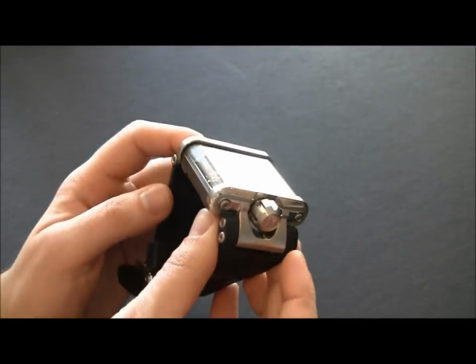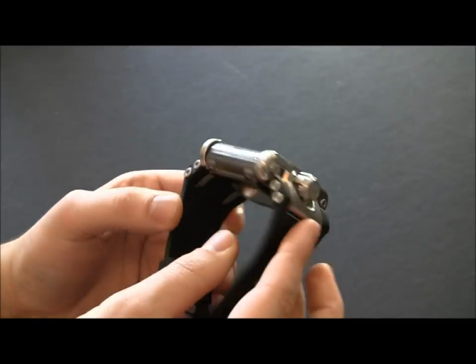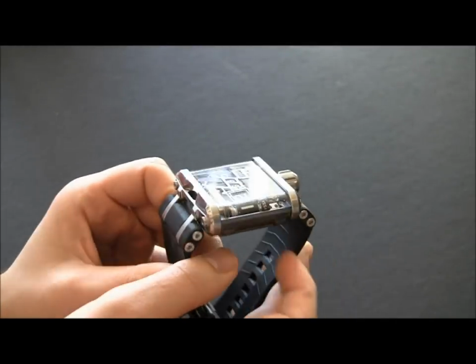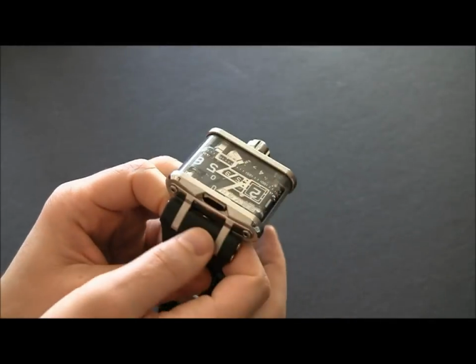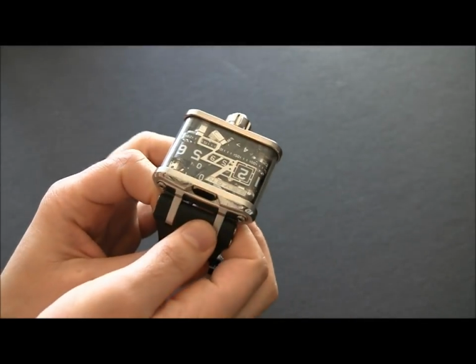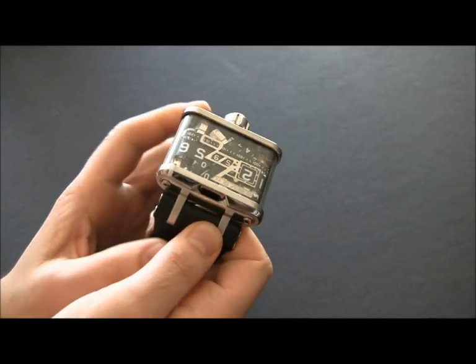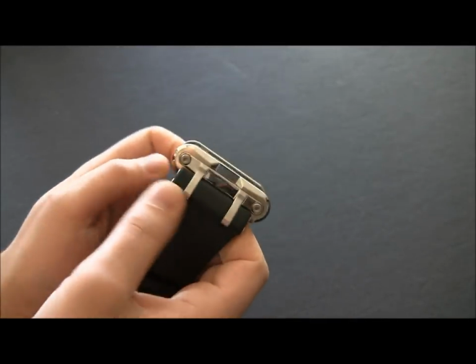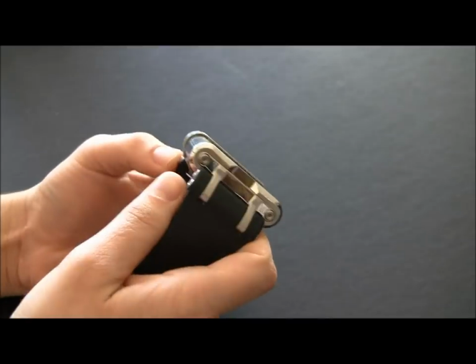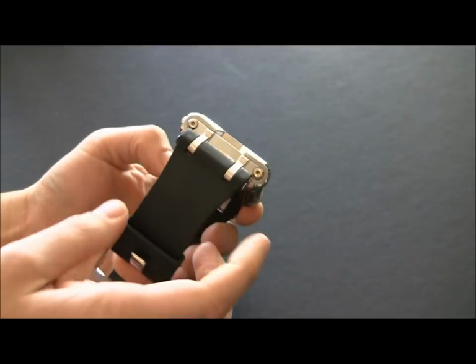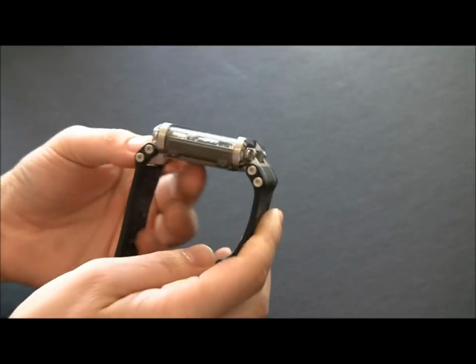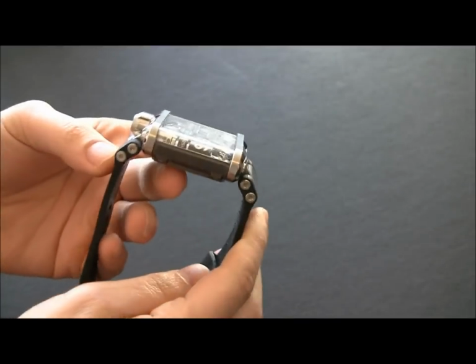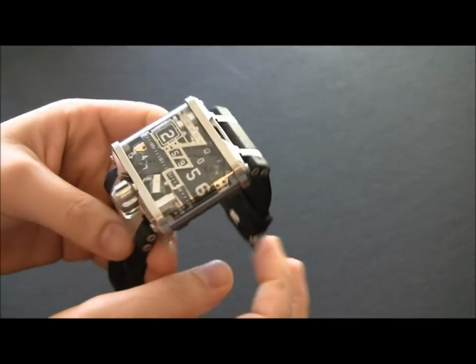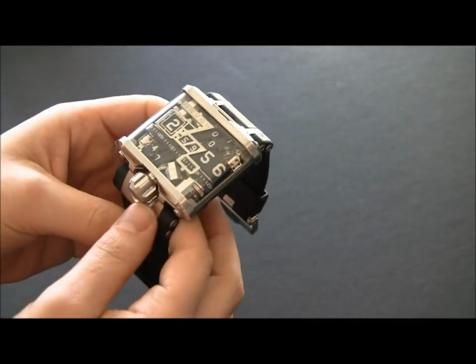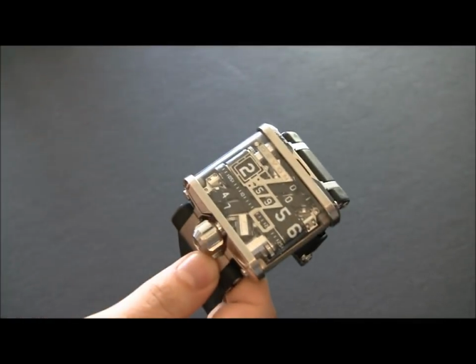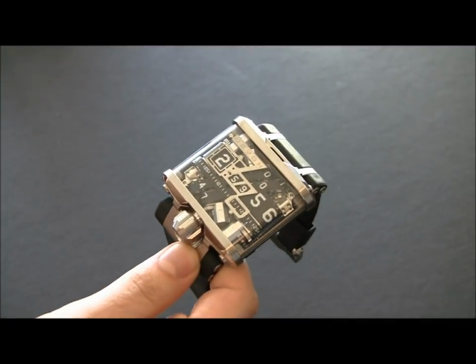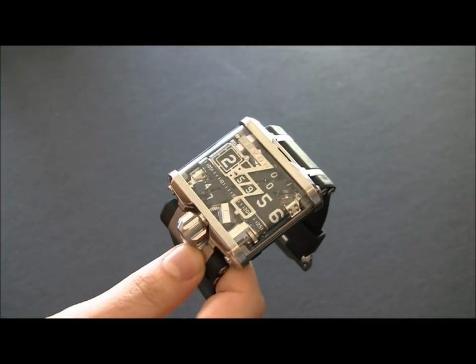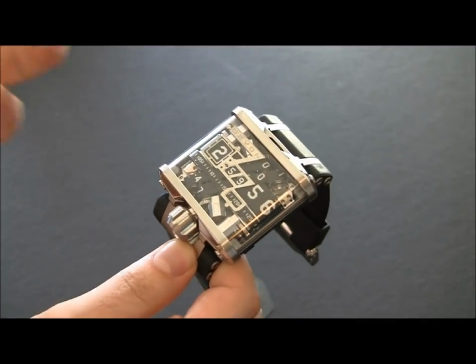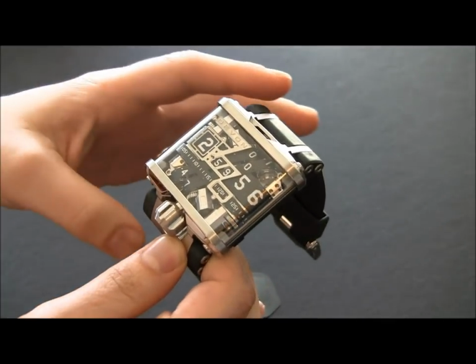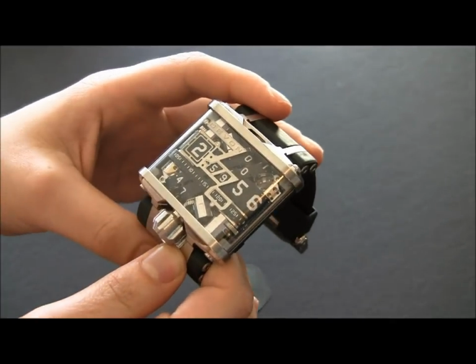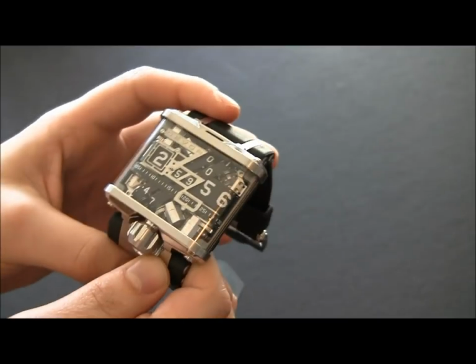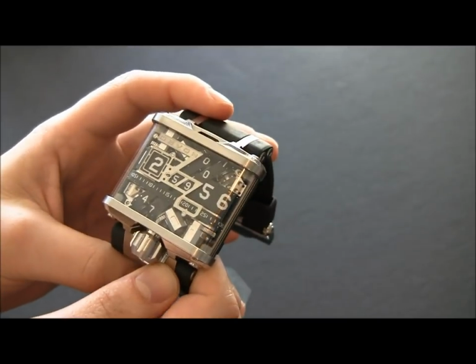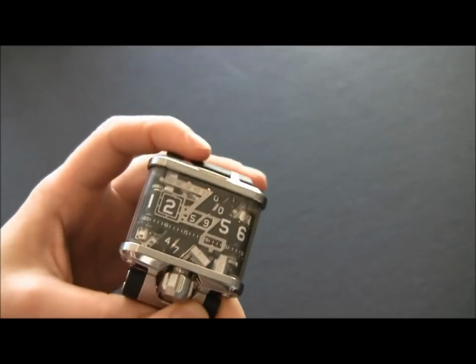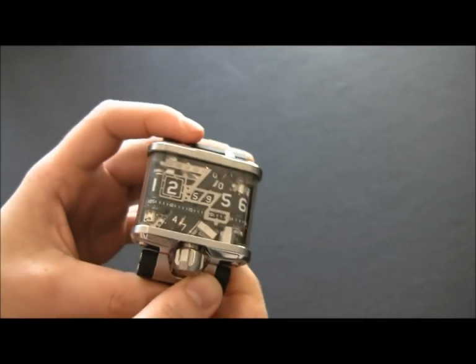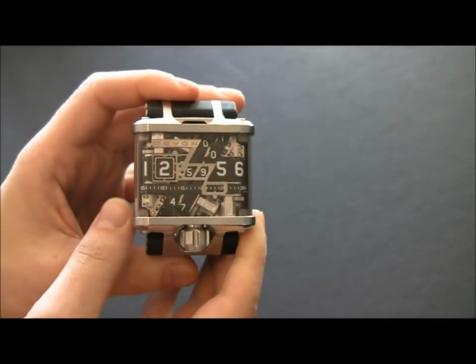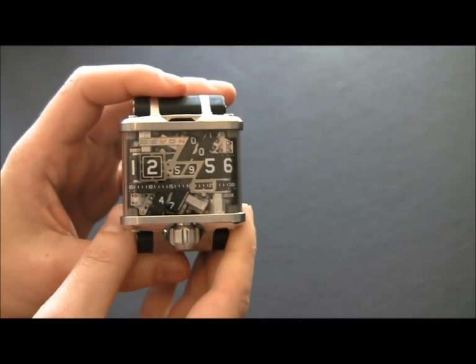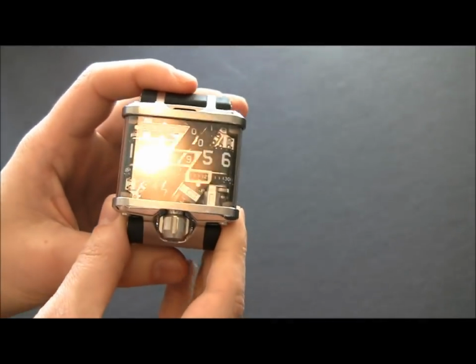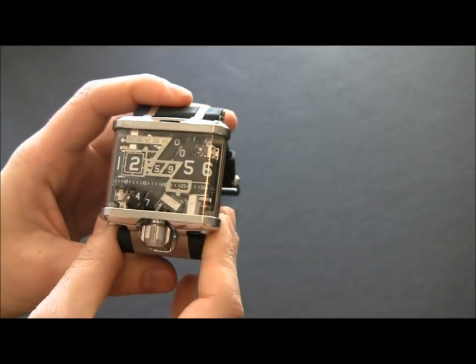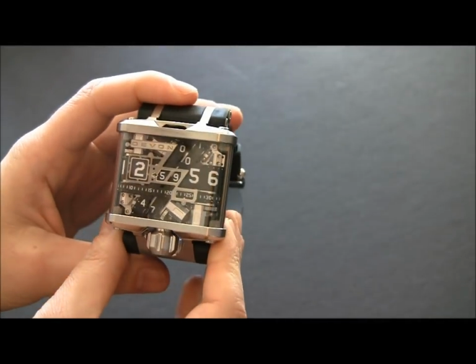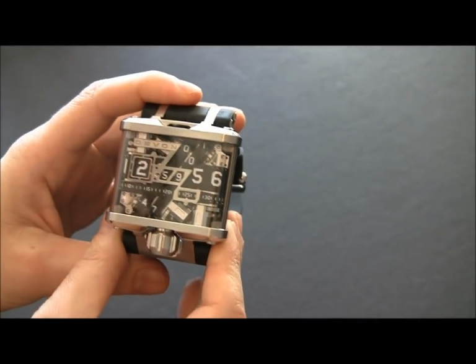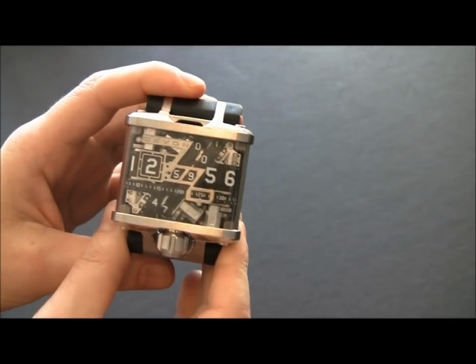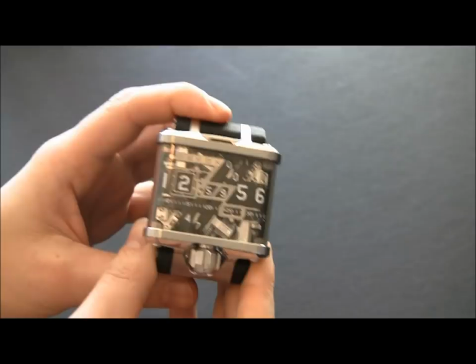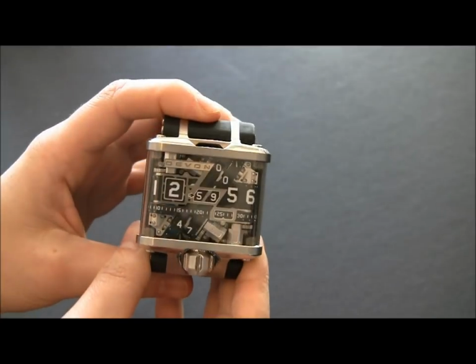I did a video of this watch as a prototype, and it got a lot of views on YouTube — well over 100,000 views. People are fascinated by this and they love this thing. And I have to say, this thing looks pretty darn fantastic.